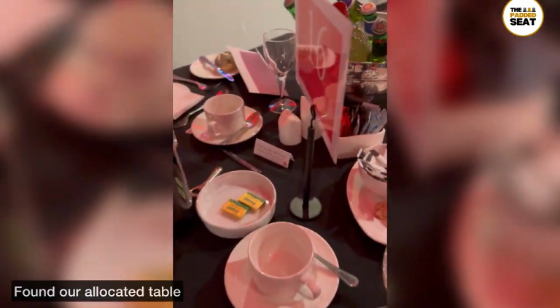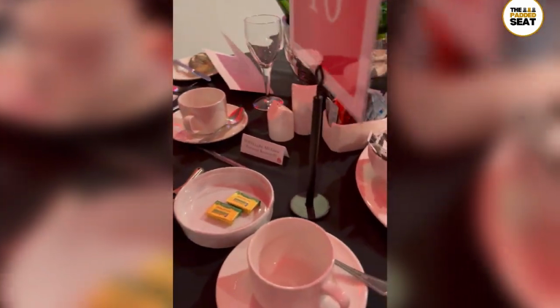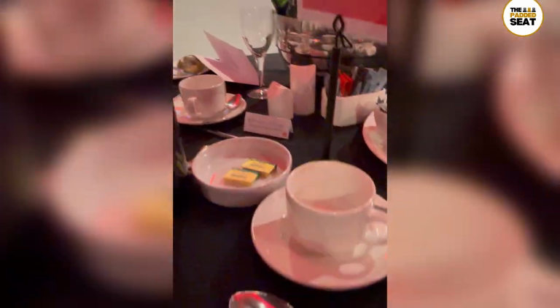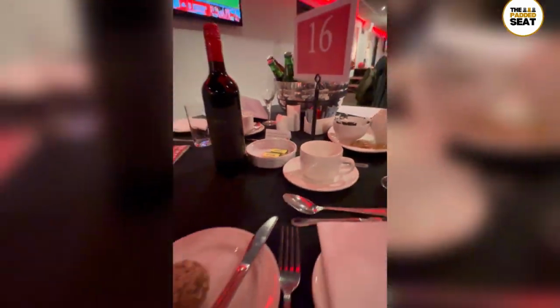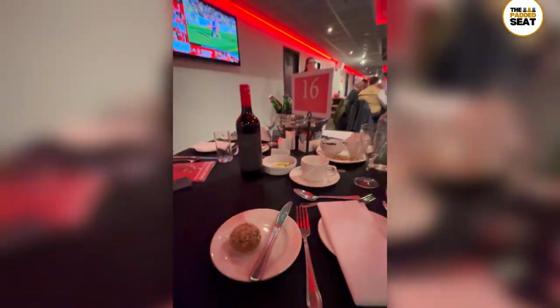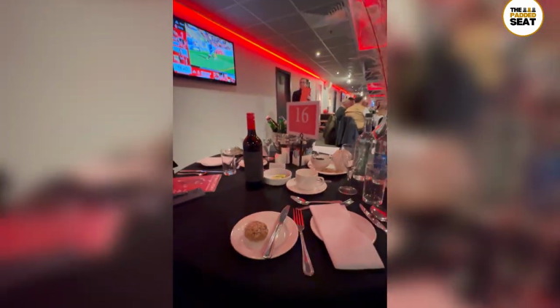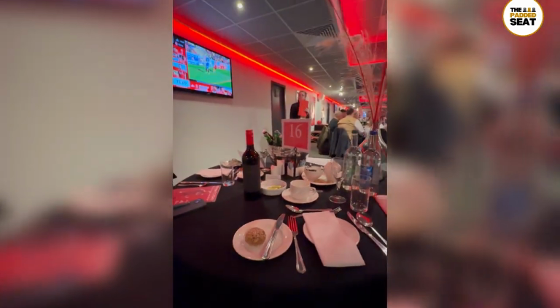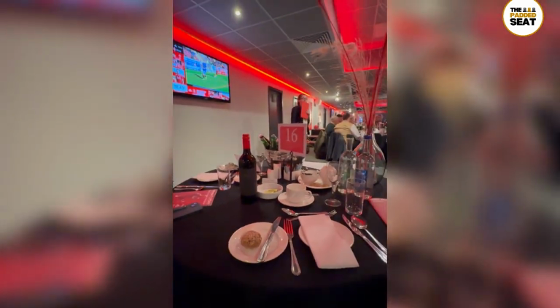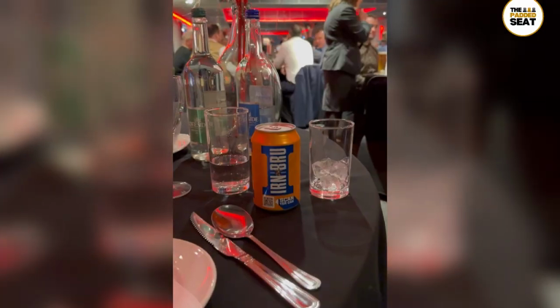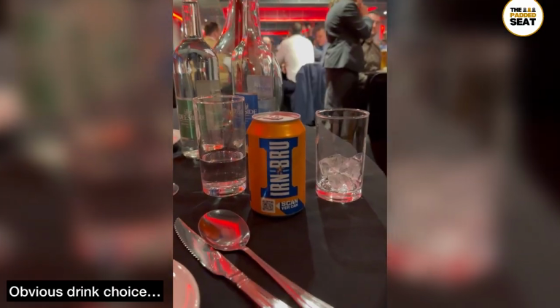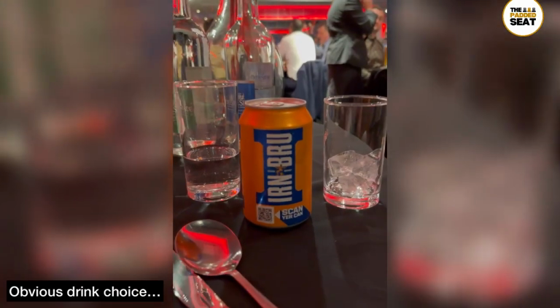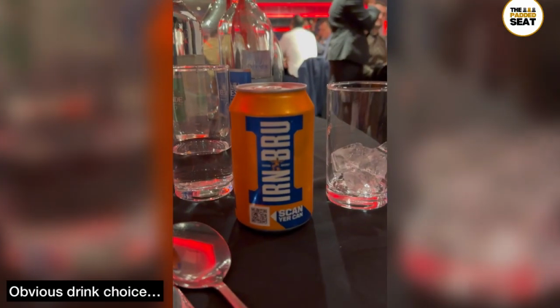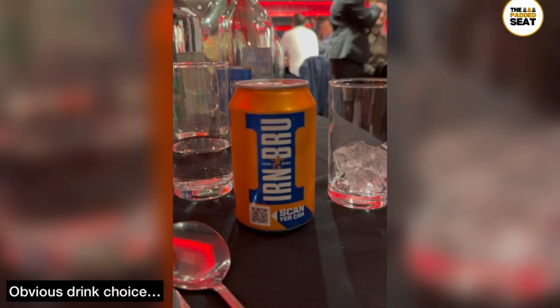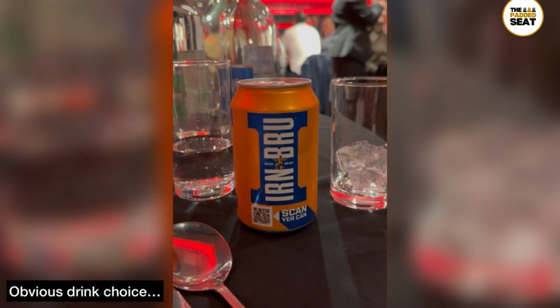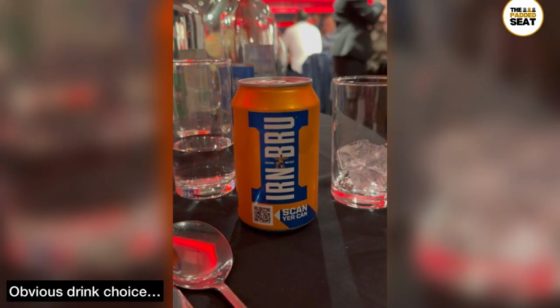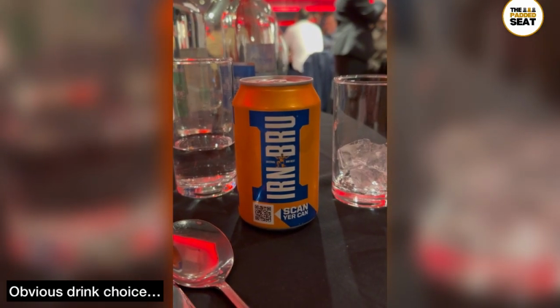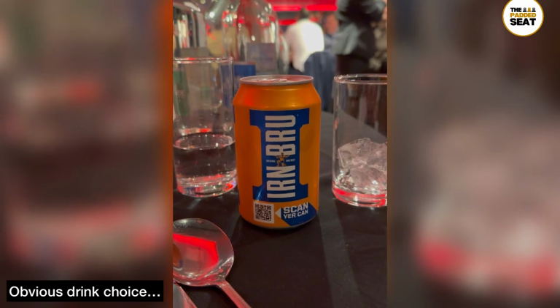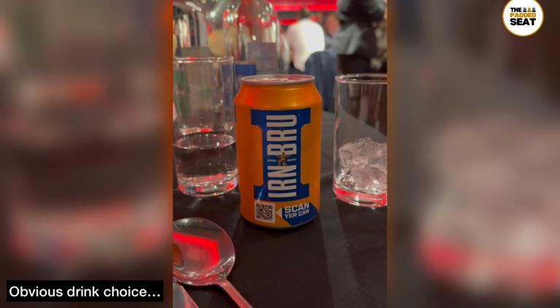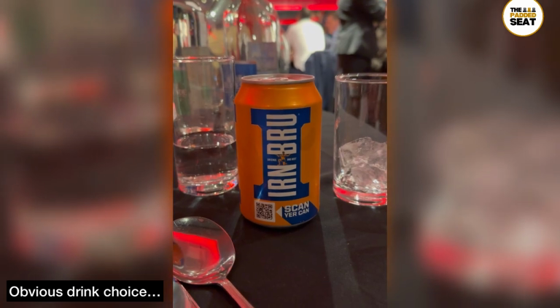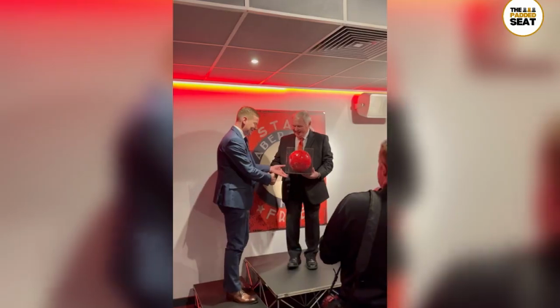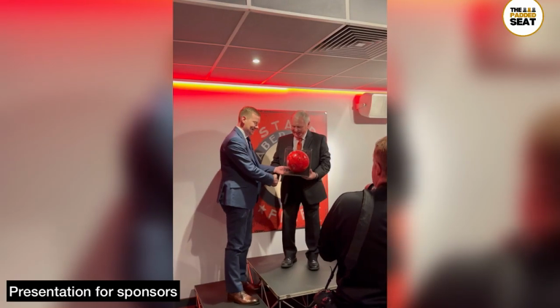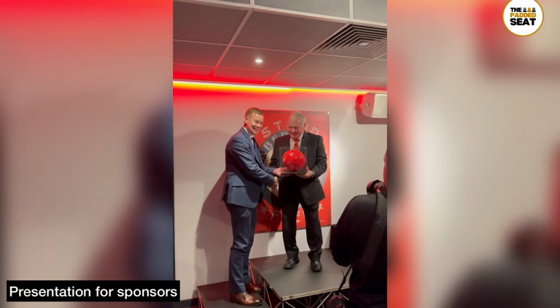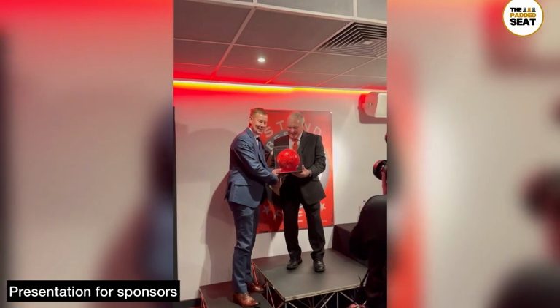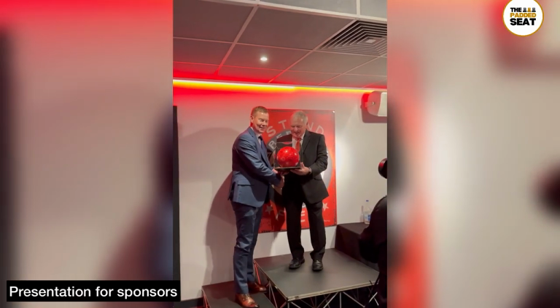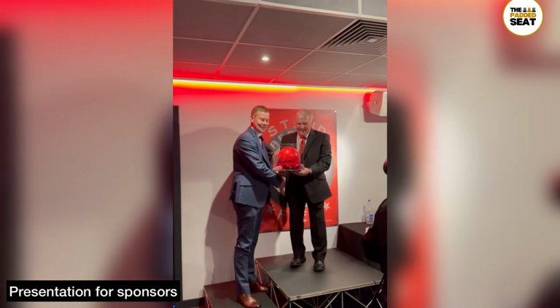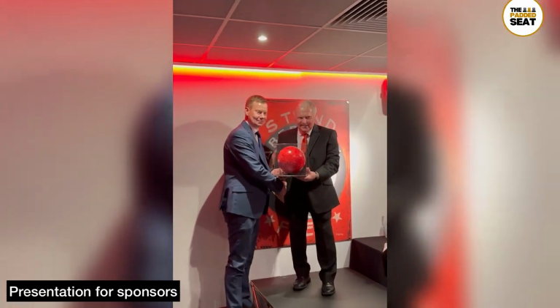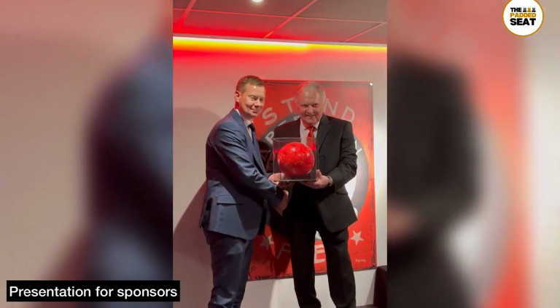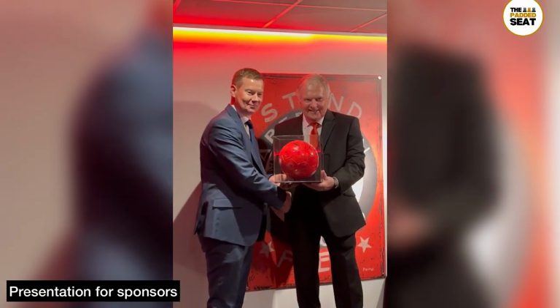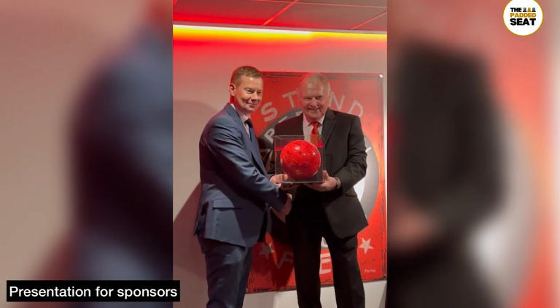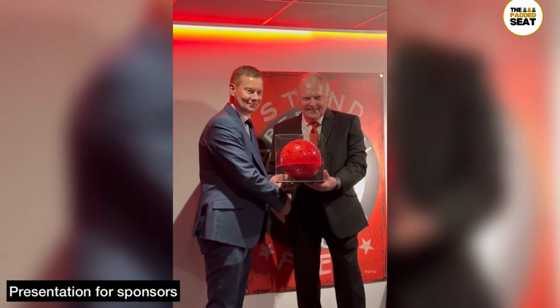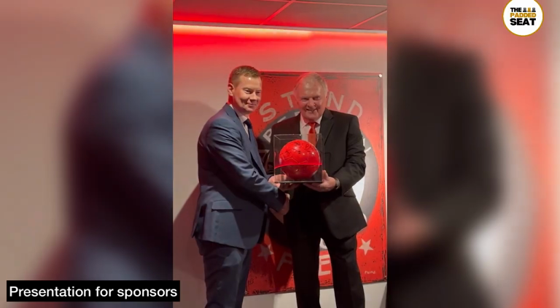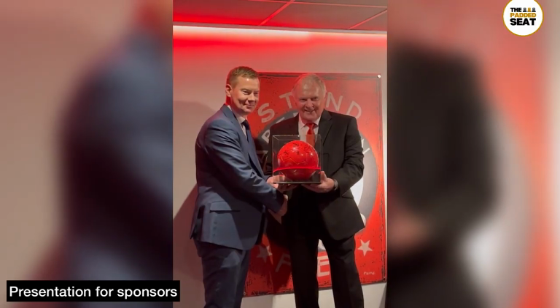We took our seats and, when in Scotland, there's an obvious drinks choice. Earlier on in the afternoon there is also a presentation for club and match day sponsors.